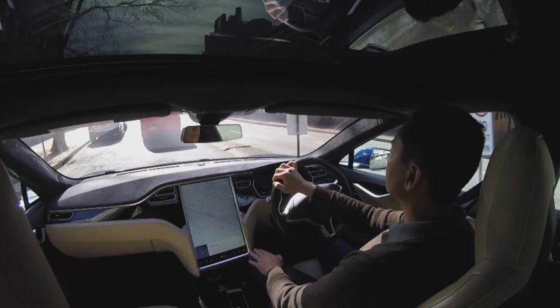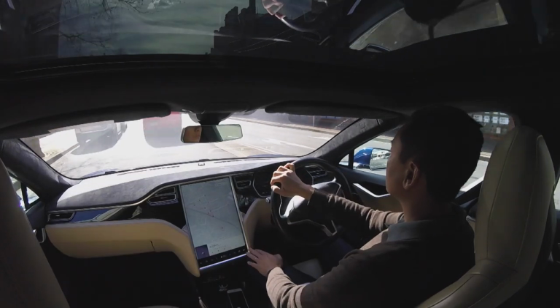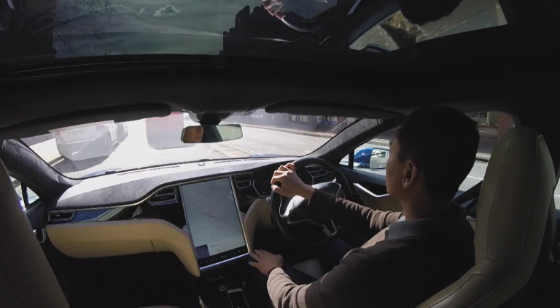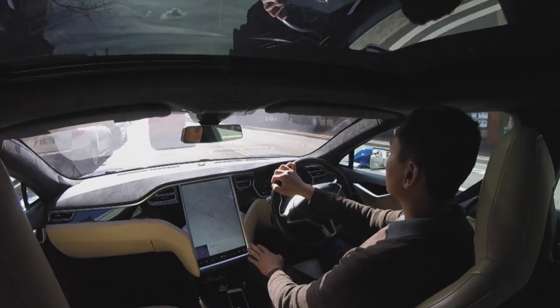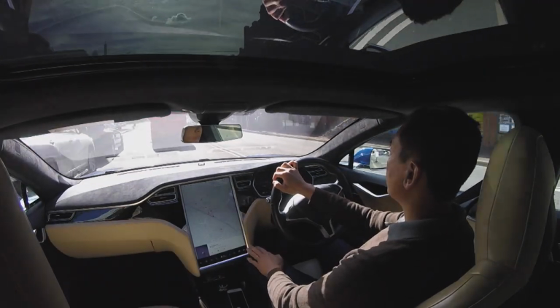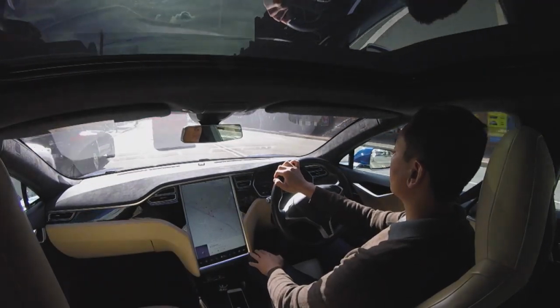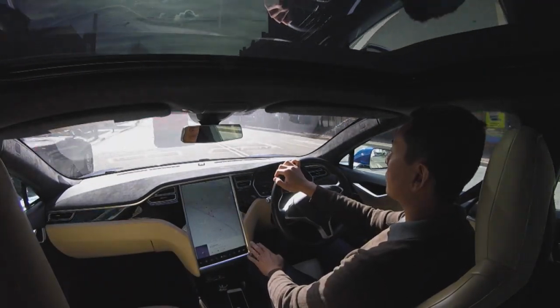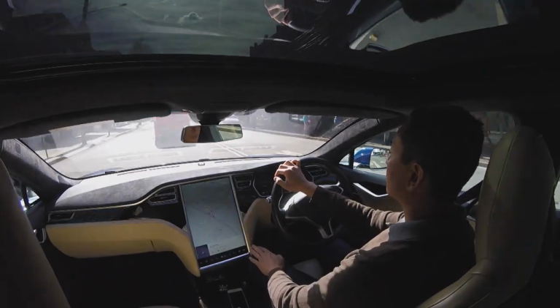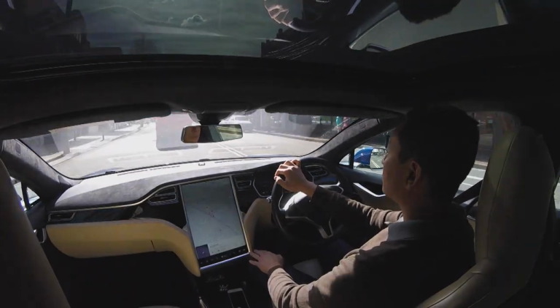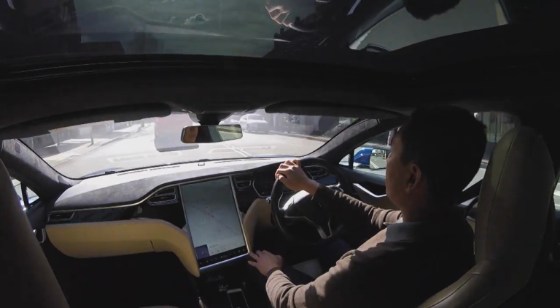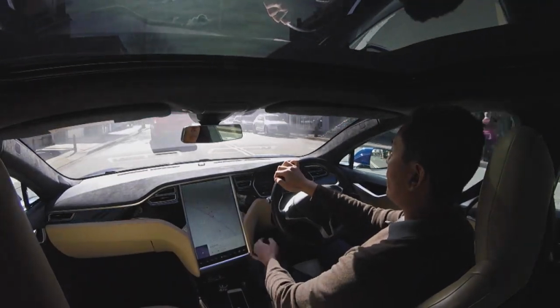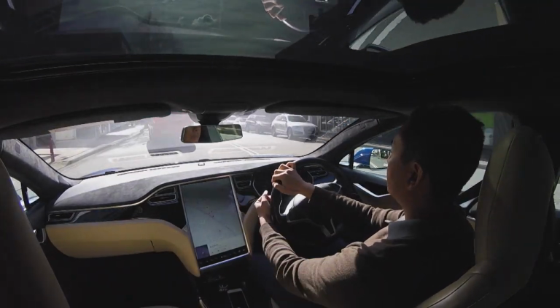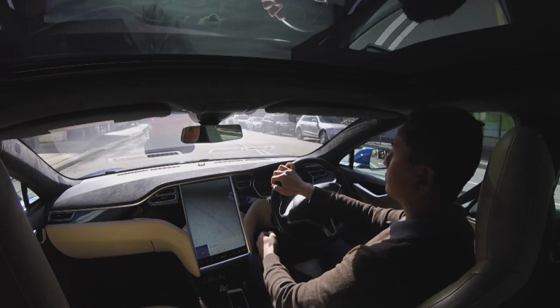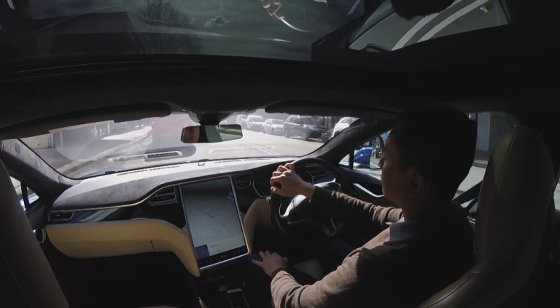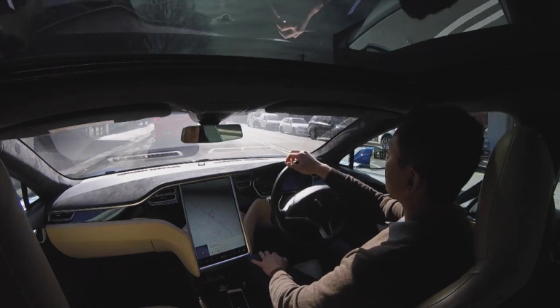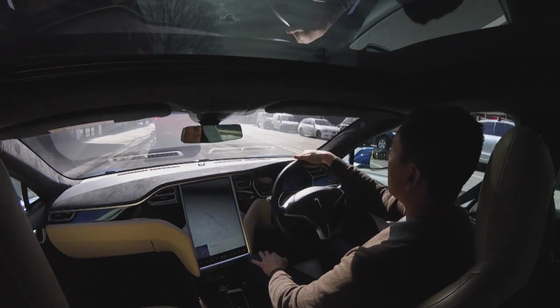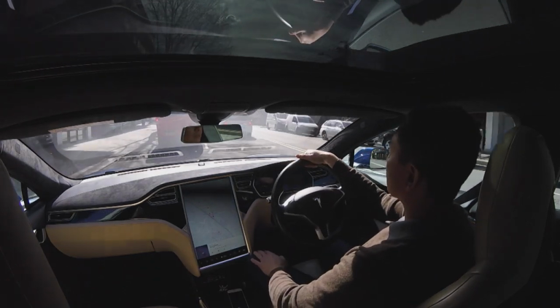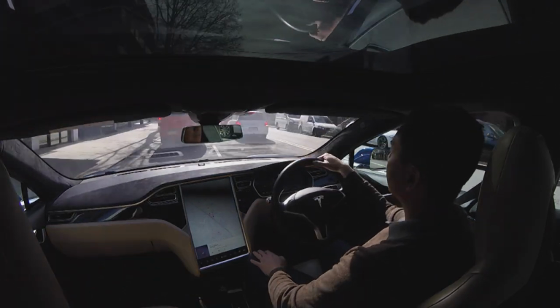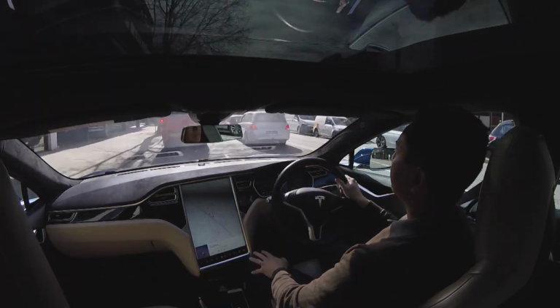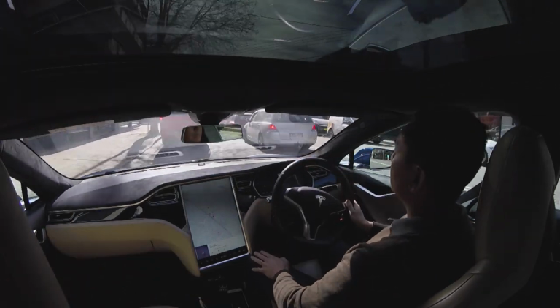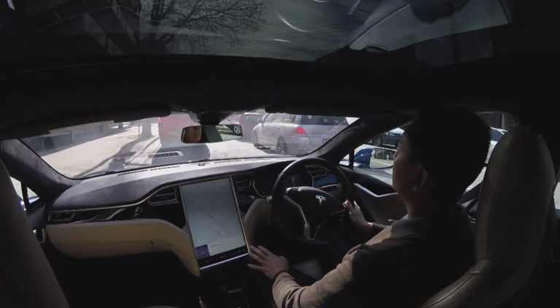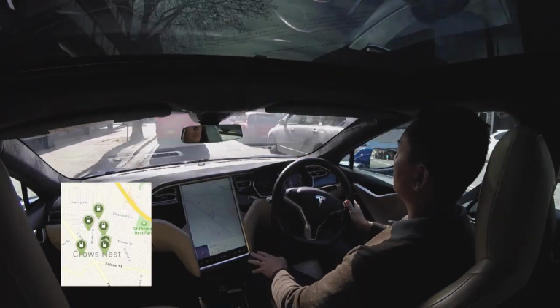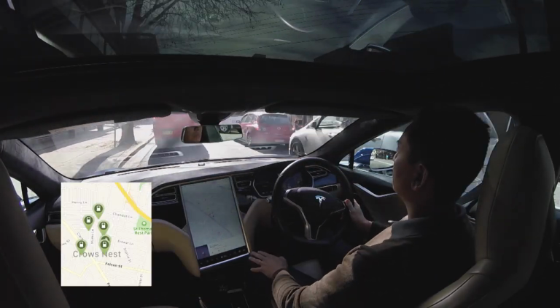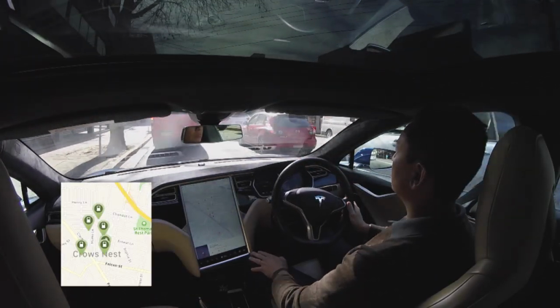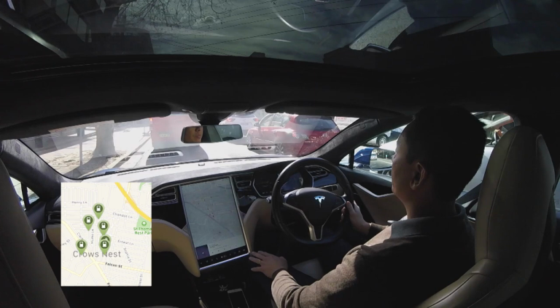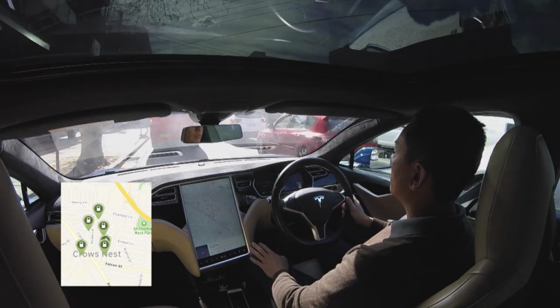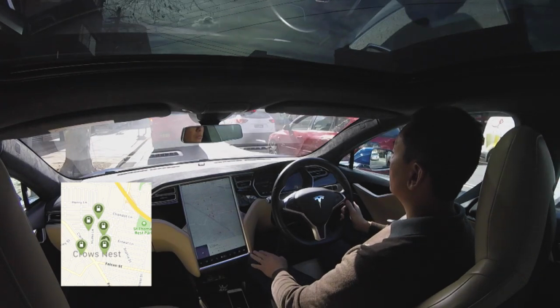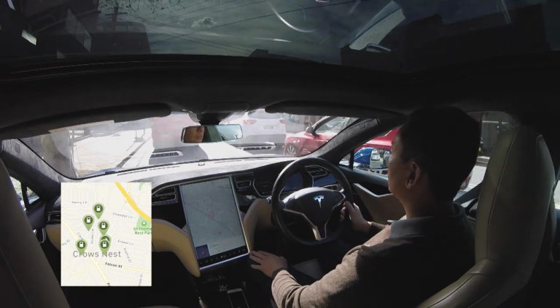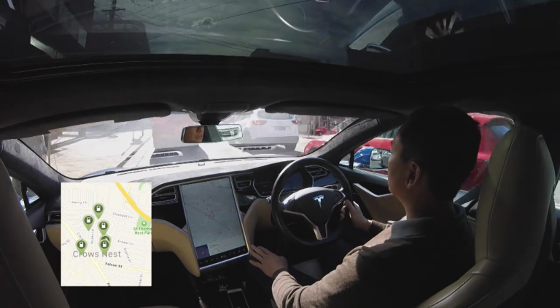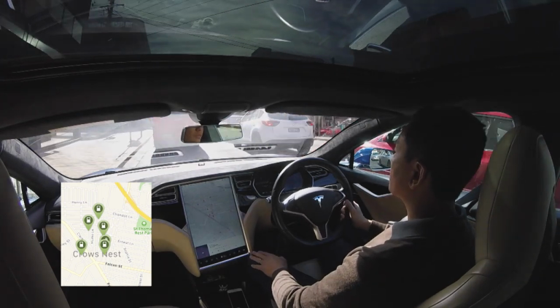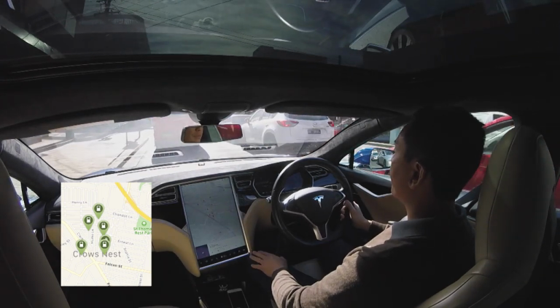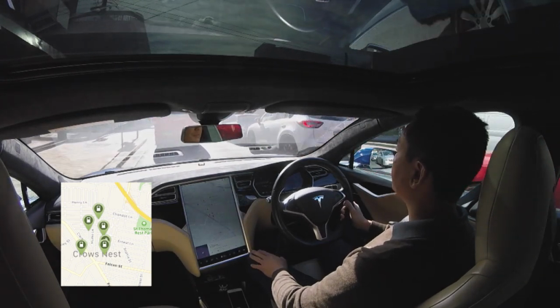Hey everyone, you're with Tesla Tom. Thanks so much for joining us on Ludicrous Feed. There's no better time now as an EV driver to visit Crow's Nest in Sydney — it's got four new EV chargers located at separate car parks in Crow's Nest.